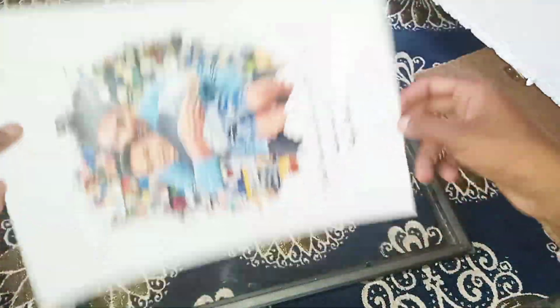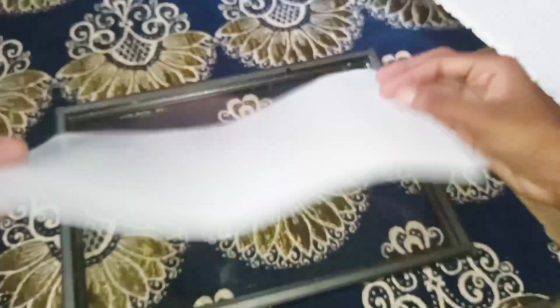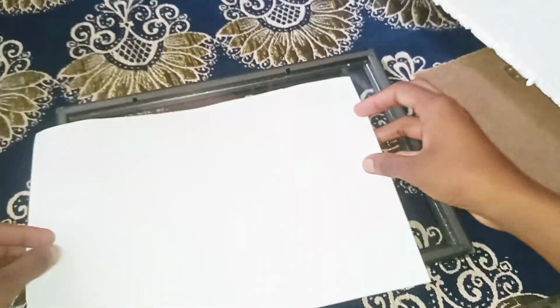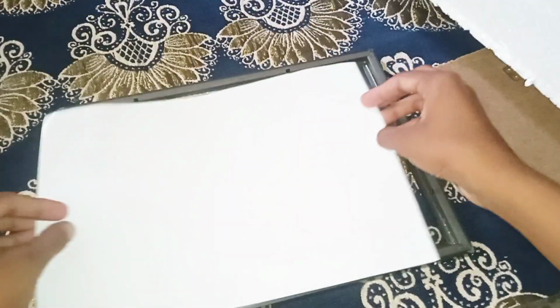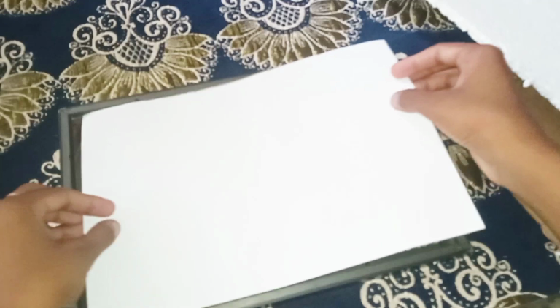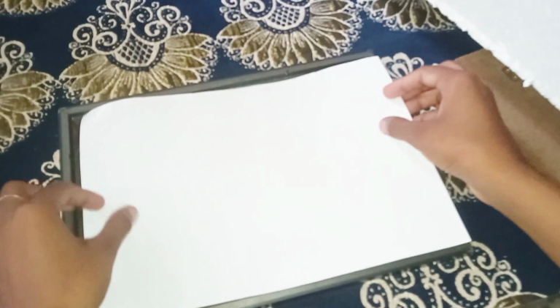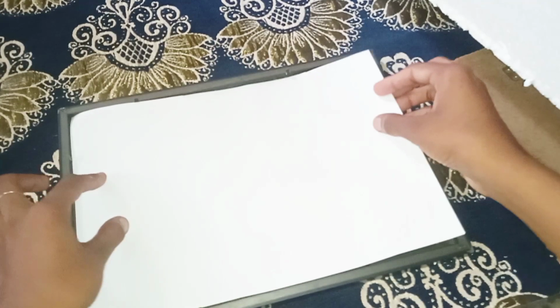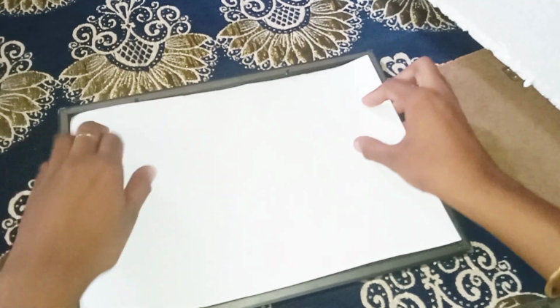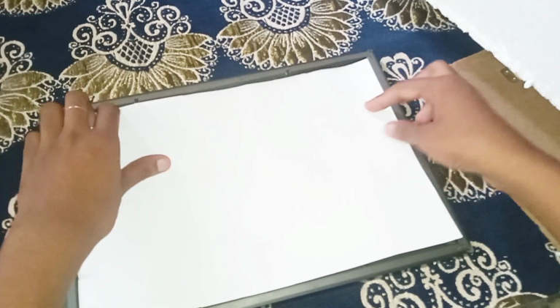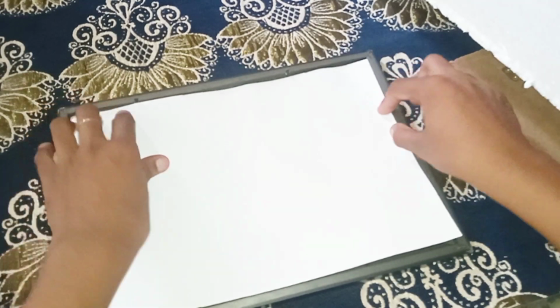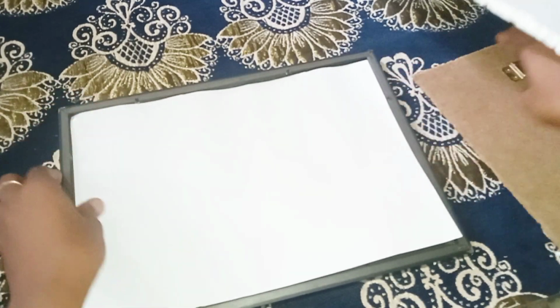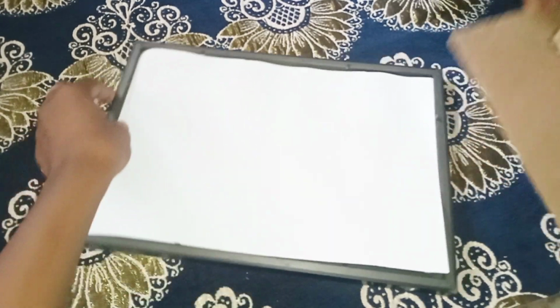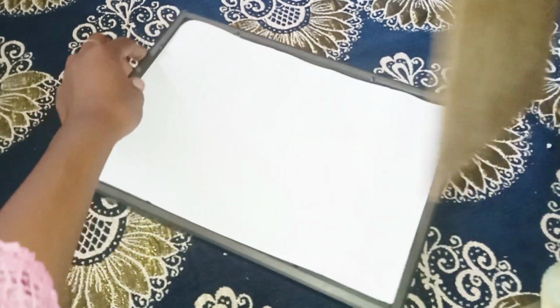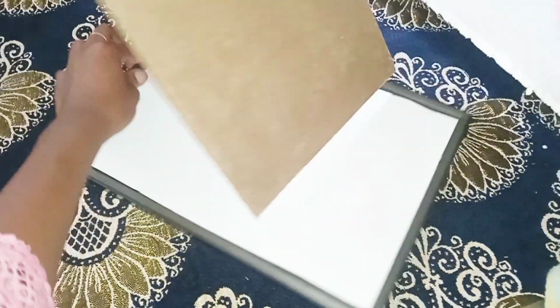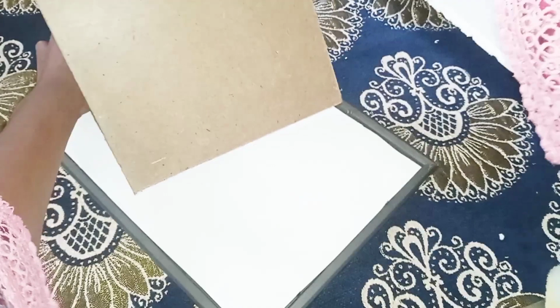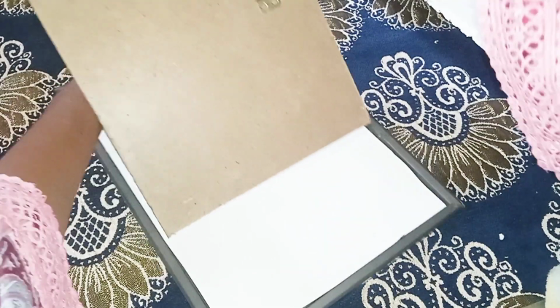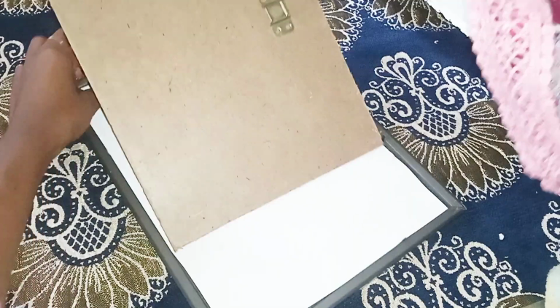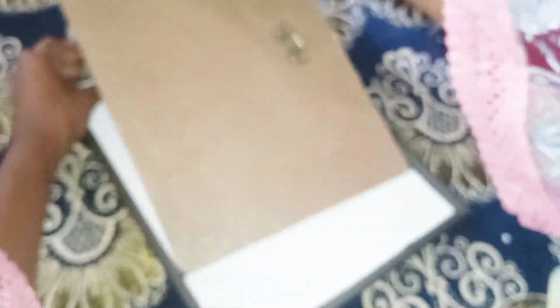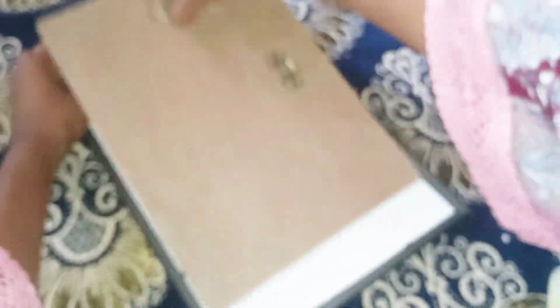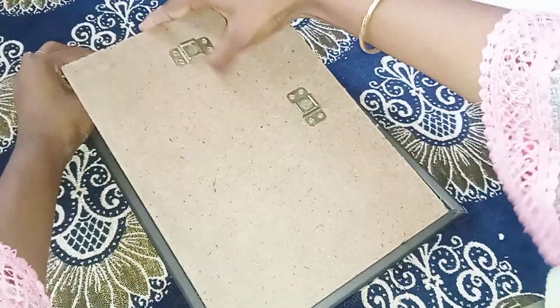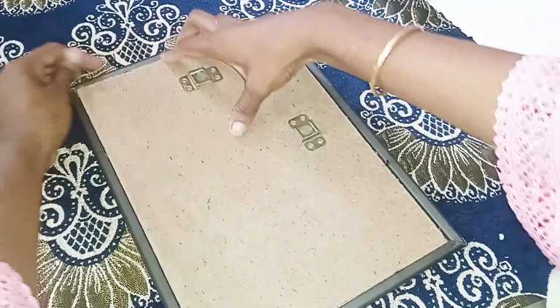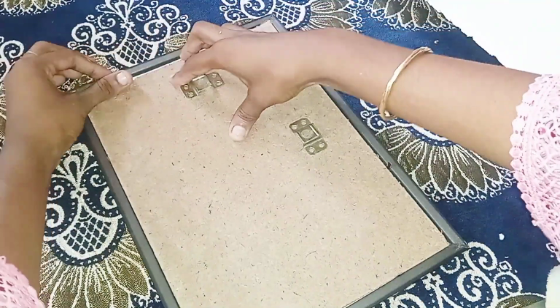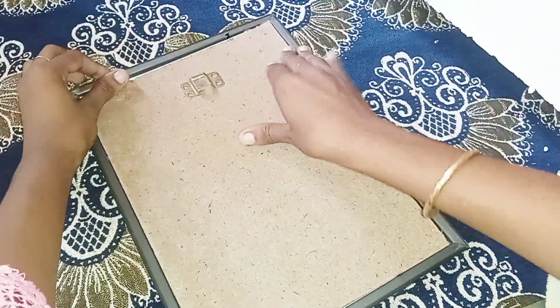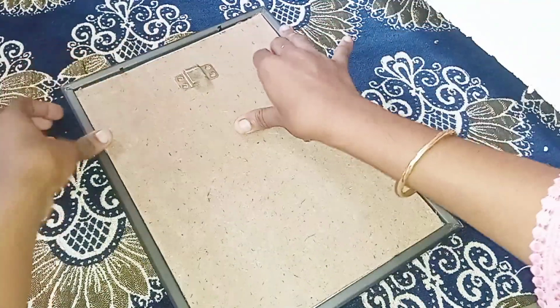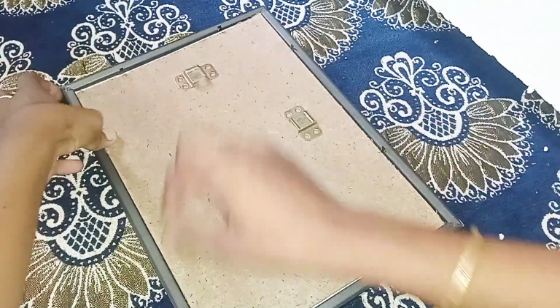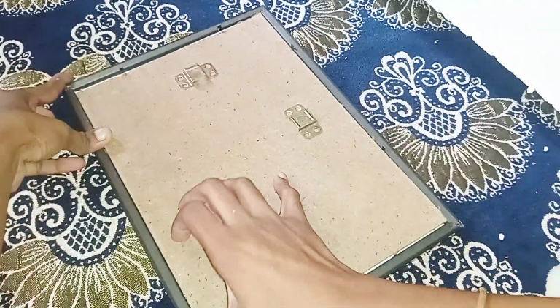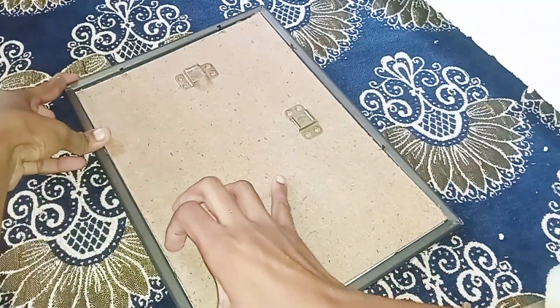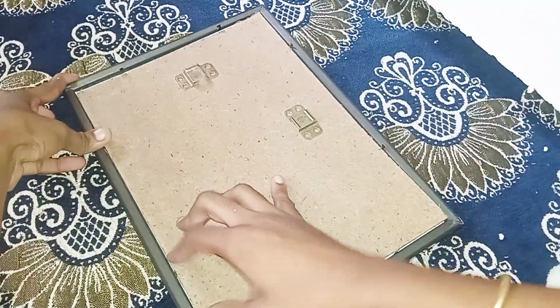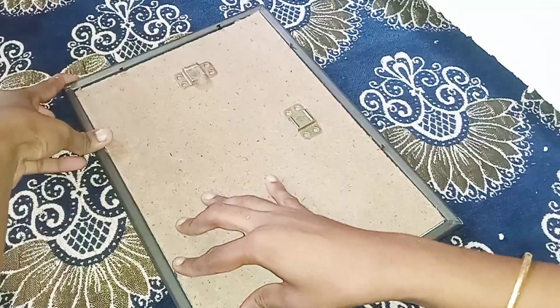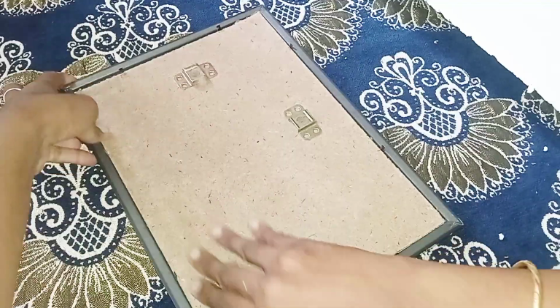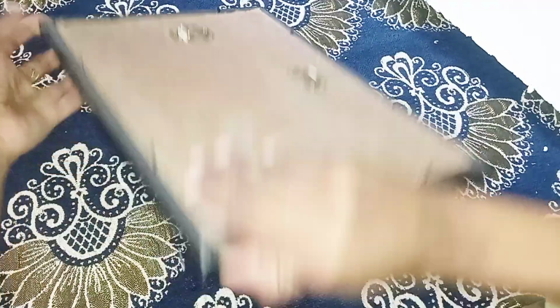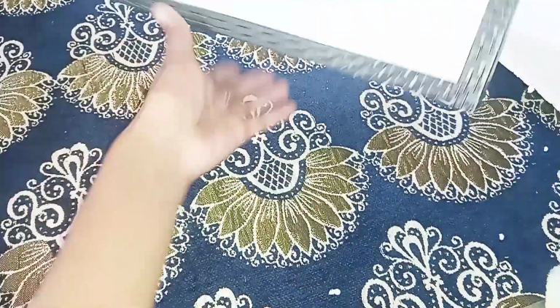Now we are going to close the glass. I am going to close the tissue. We are going to close the back of the board. We are going to close the photo printer.